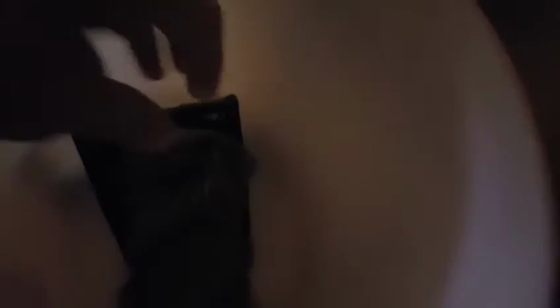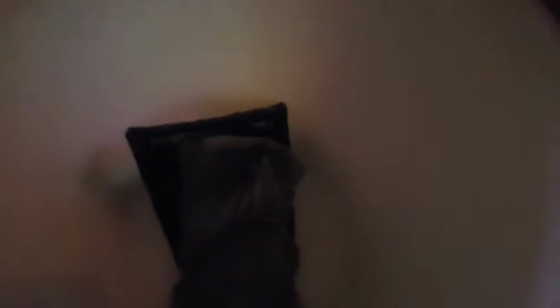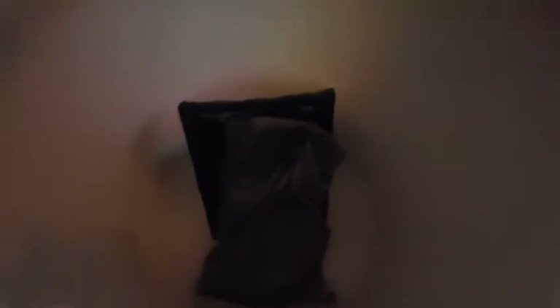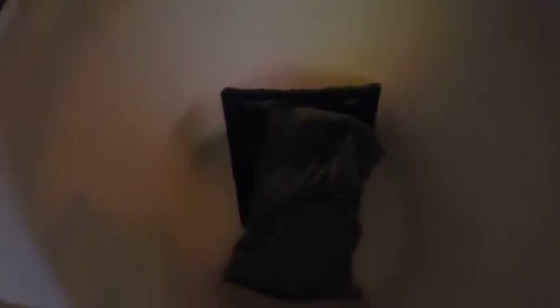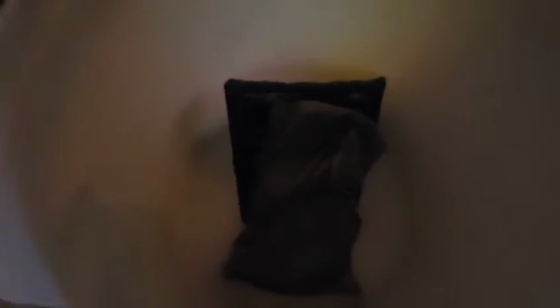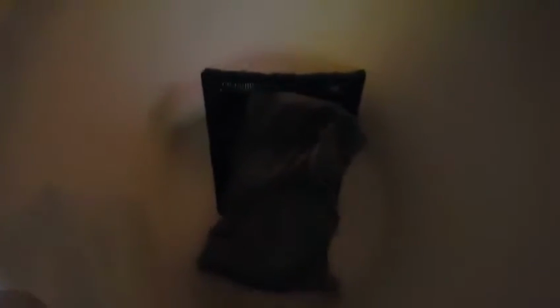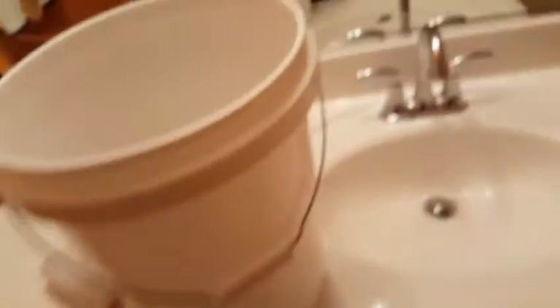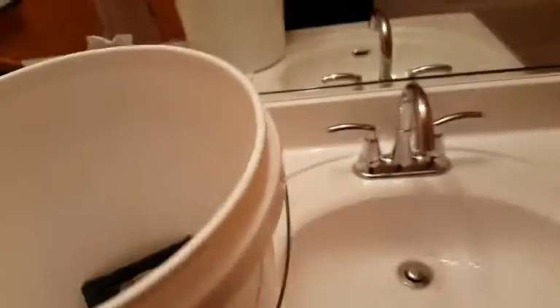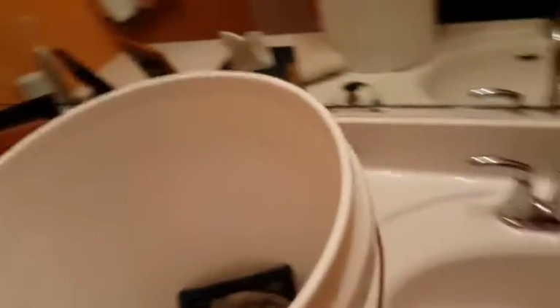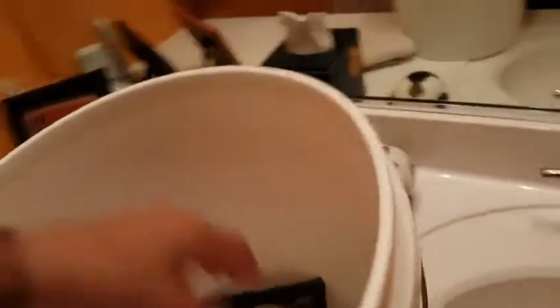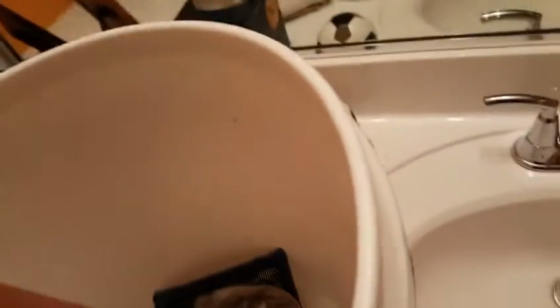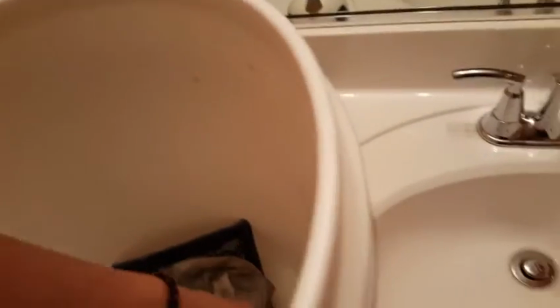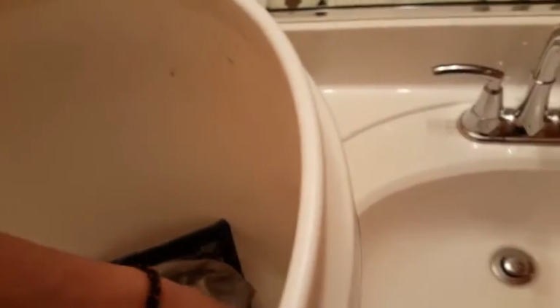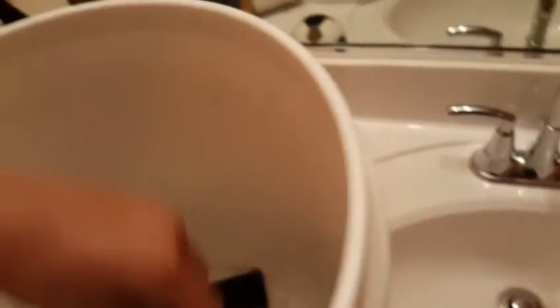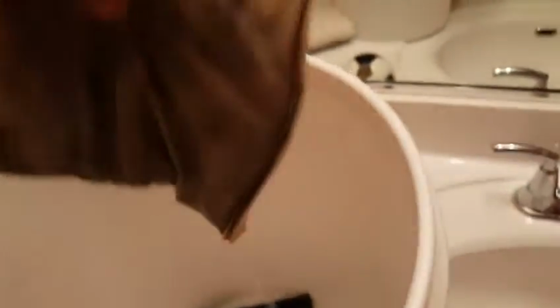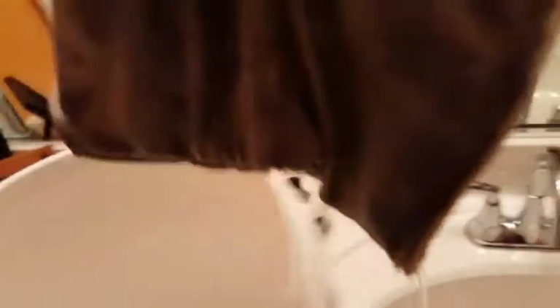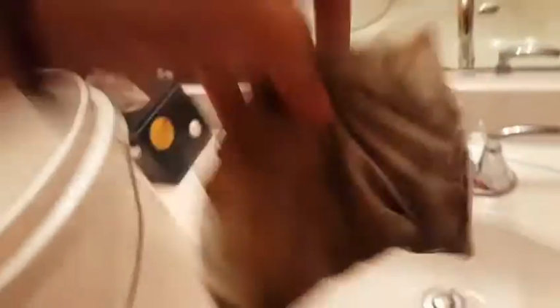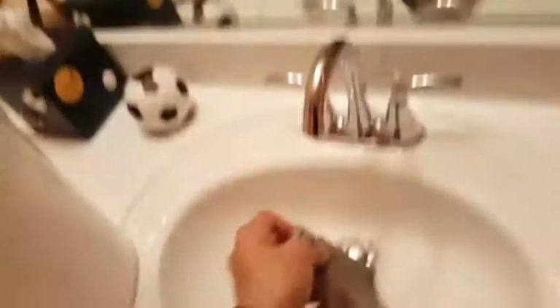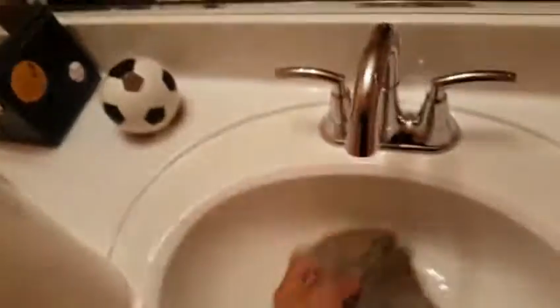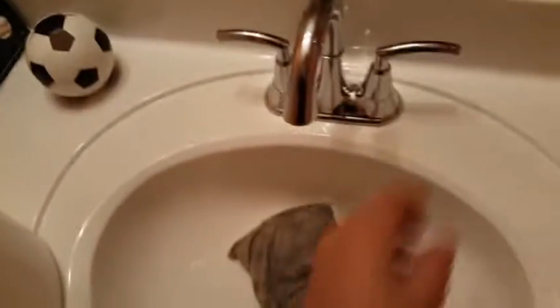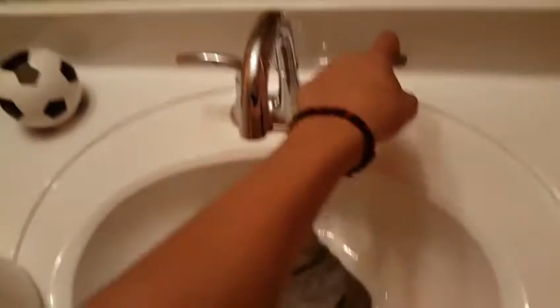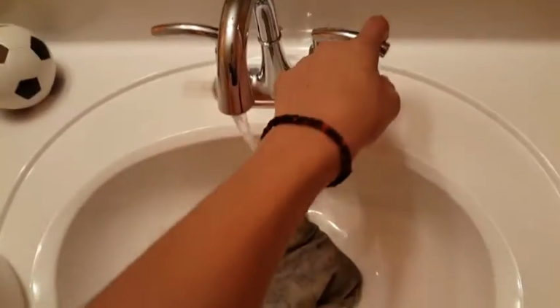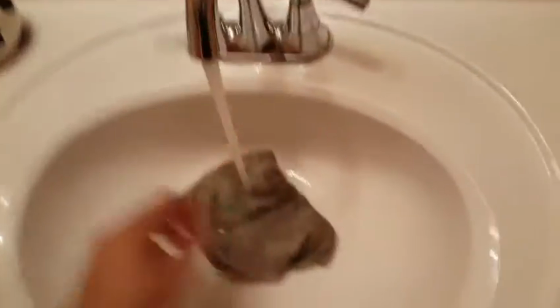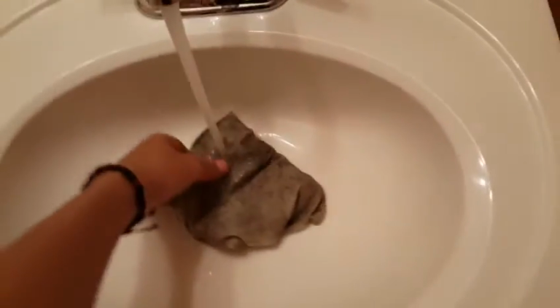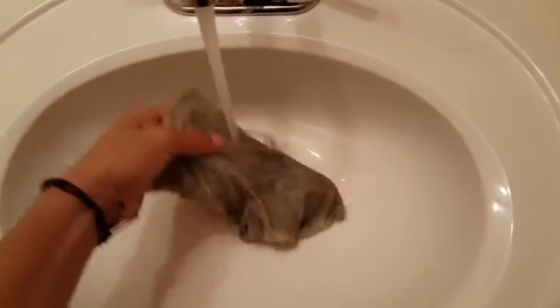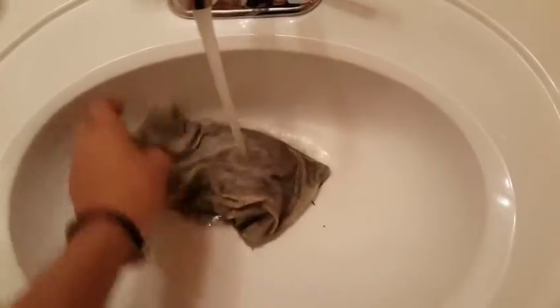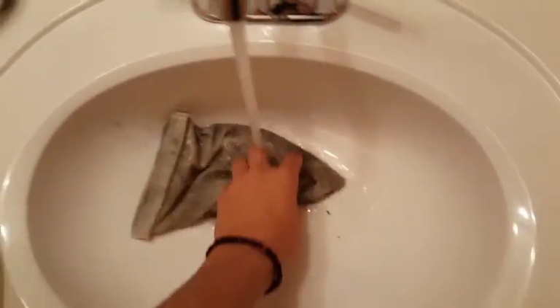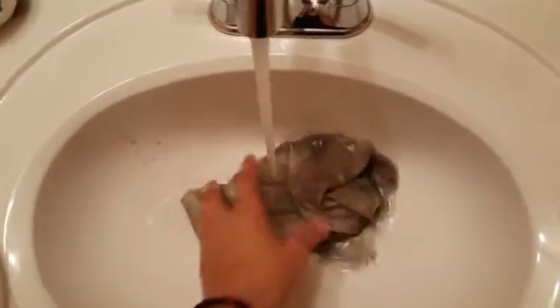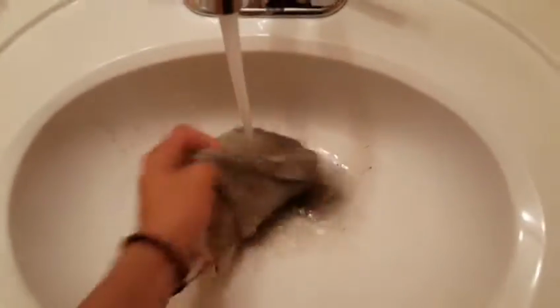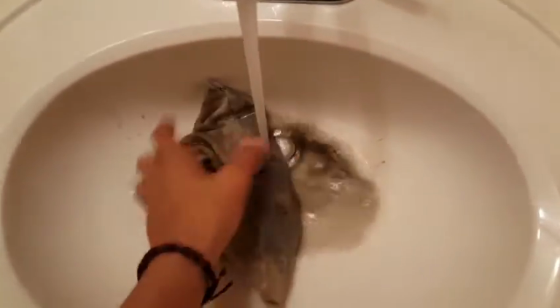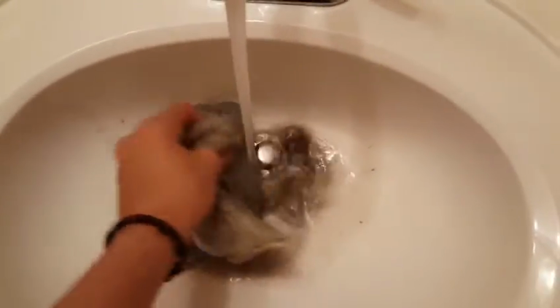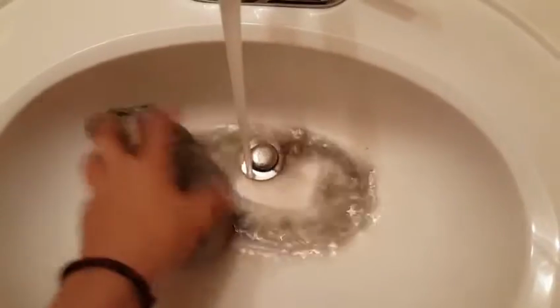Let all the water go into the bucket, then take it to the bathroom. Now grab your filter media — I know it might seem kind of gross and brown, but that's okay. Put some running warm water on it and let all that gunk come out.